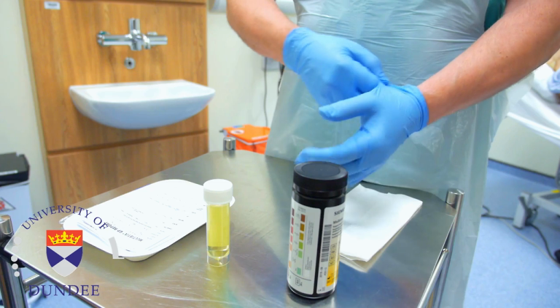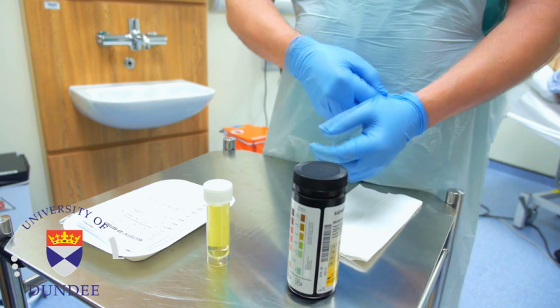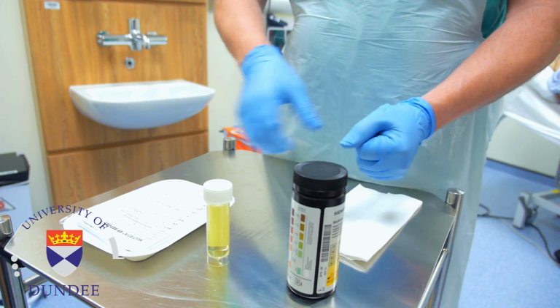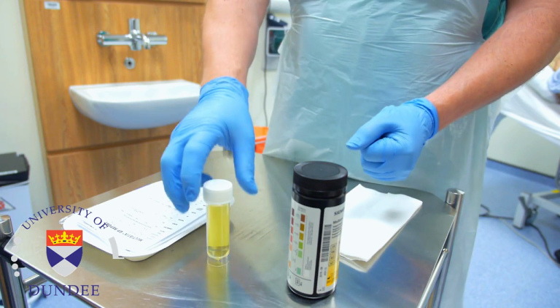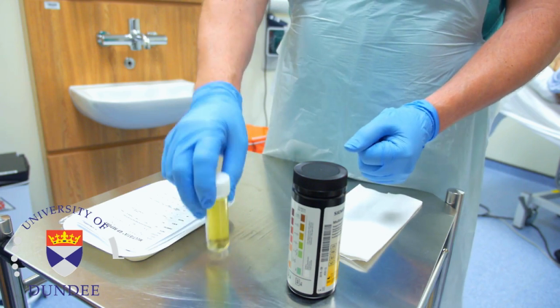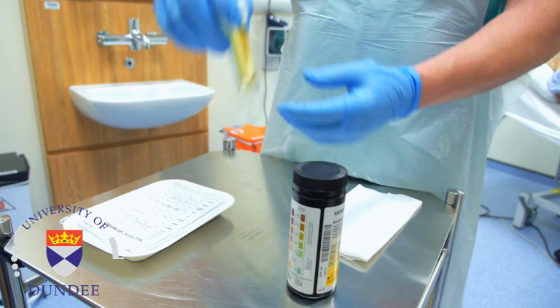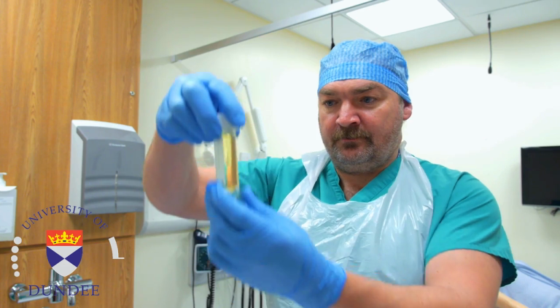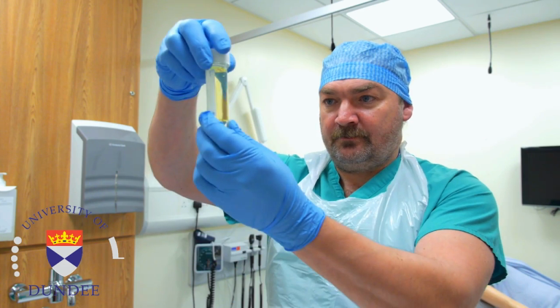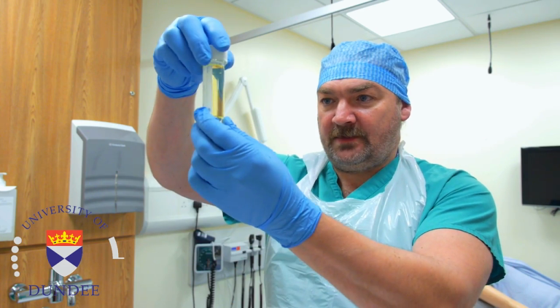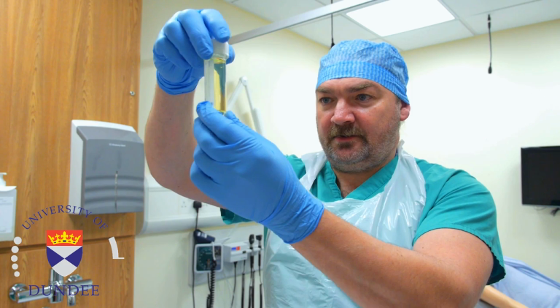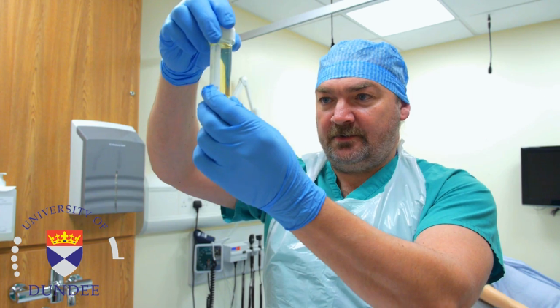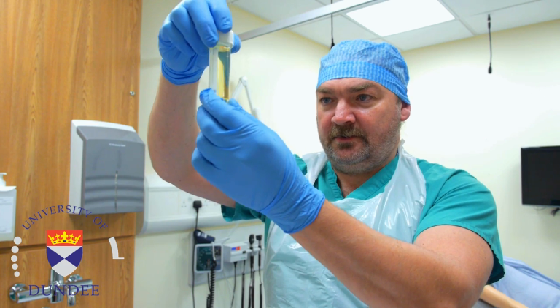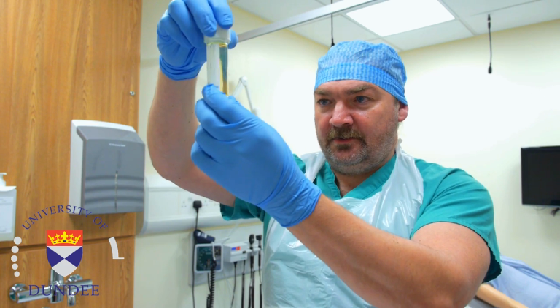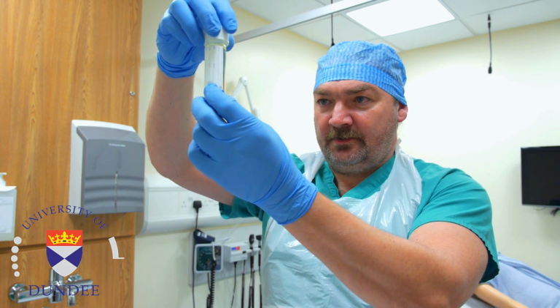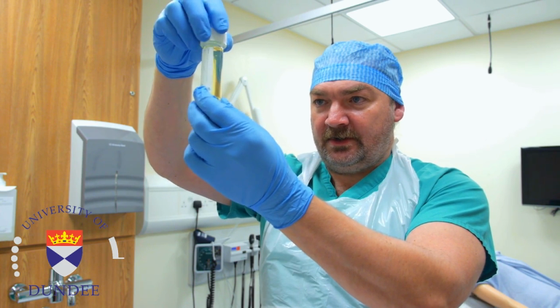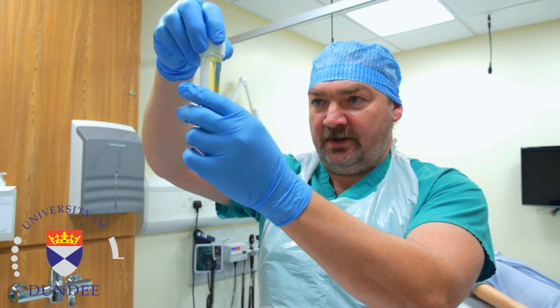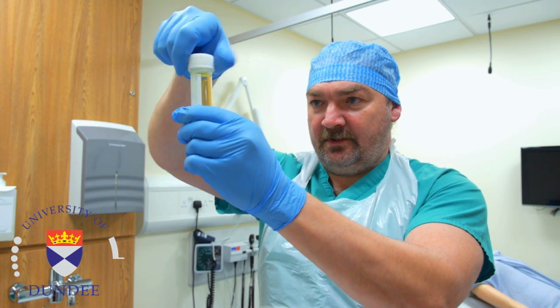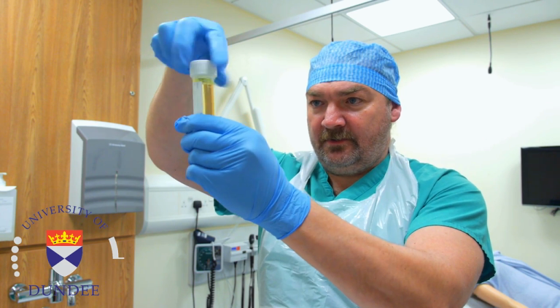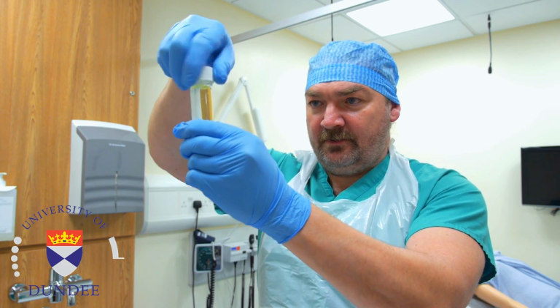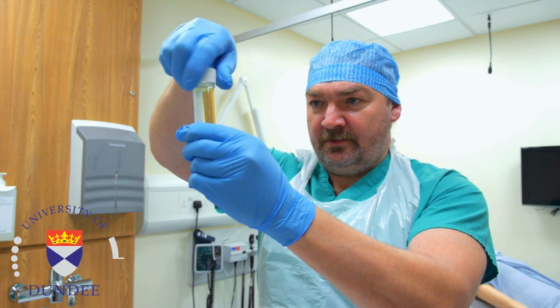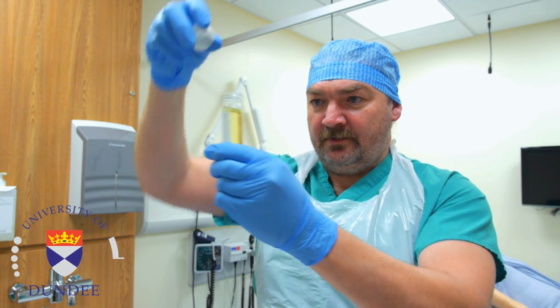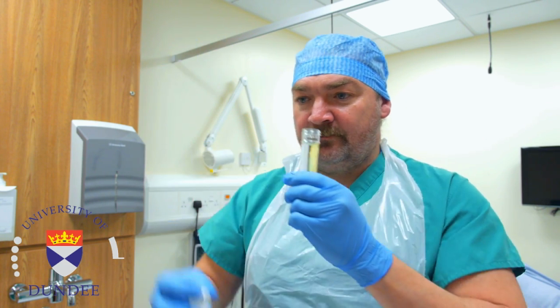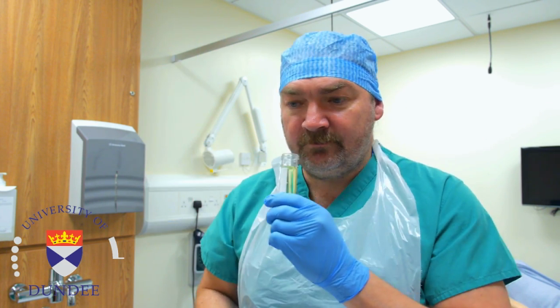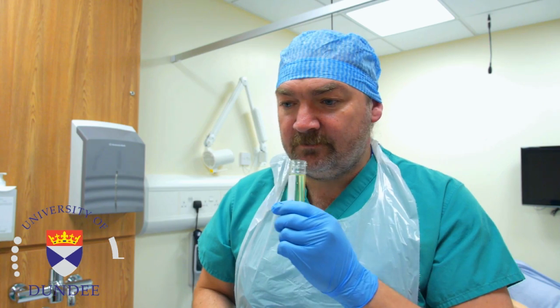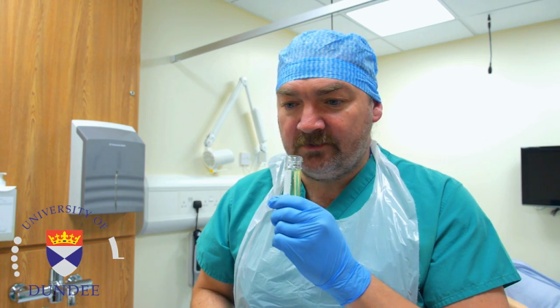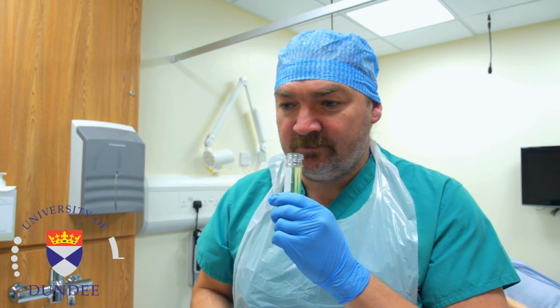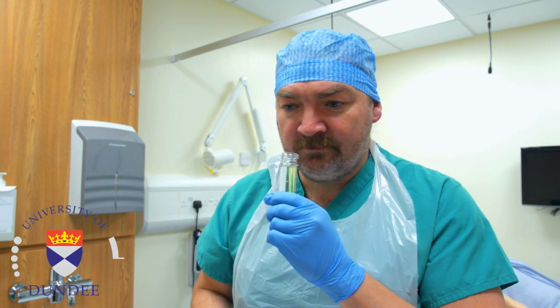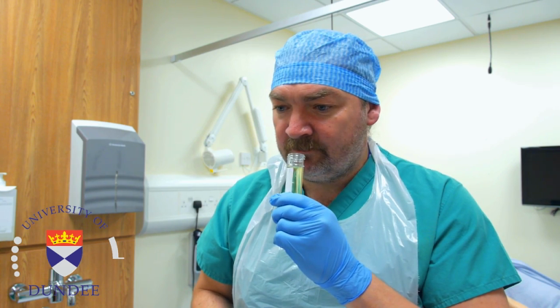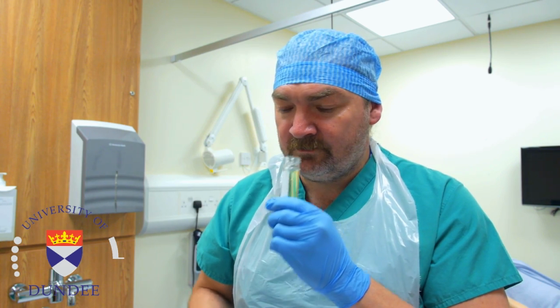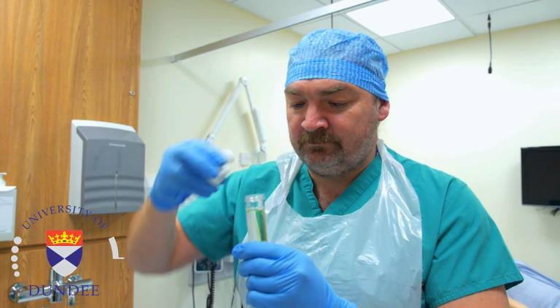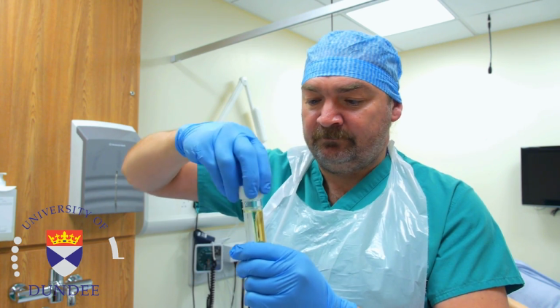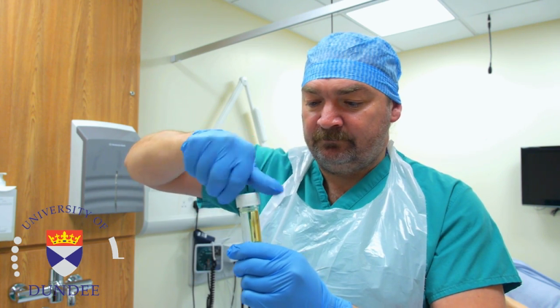Prior to using reagent strips, check the colour and clarity of the specimen. Urine is normally clear and is a straw coloured fluid. Check the odour — freshly voided urine is slightly aromatic.